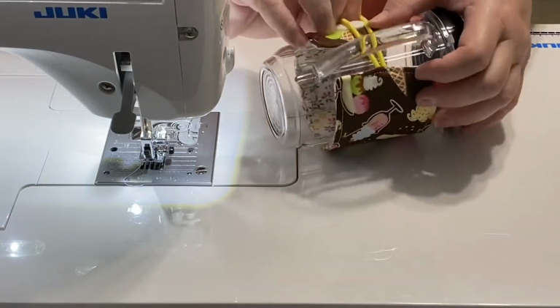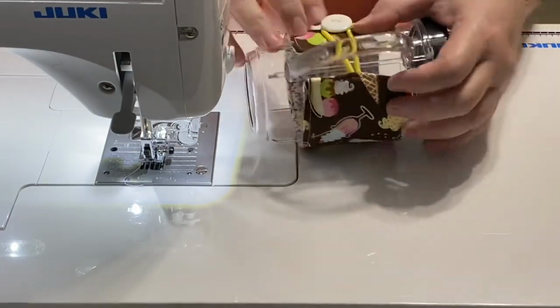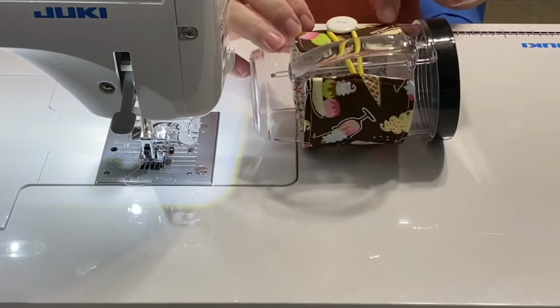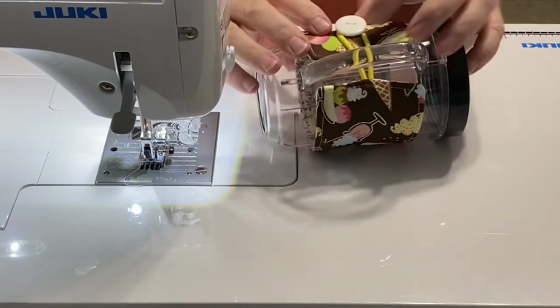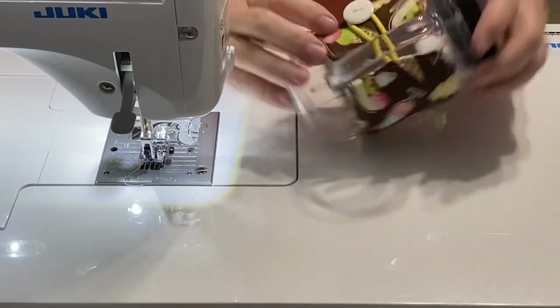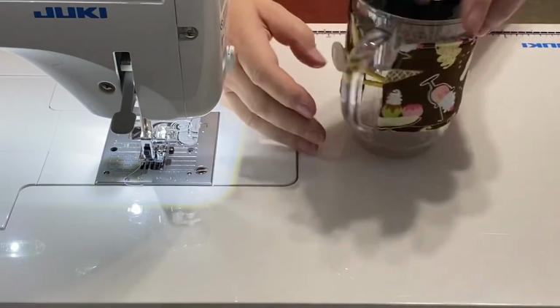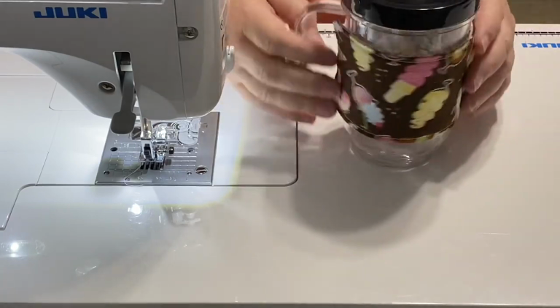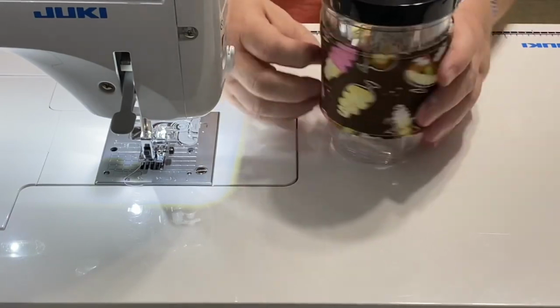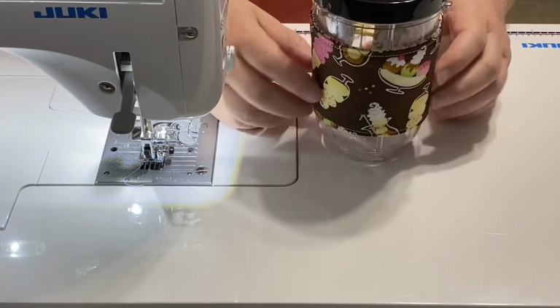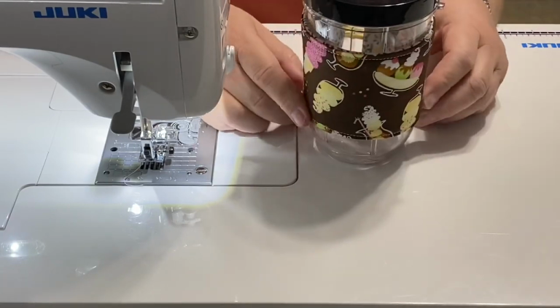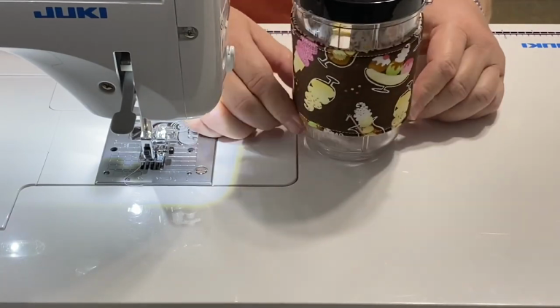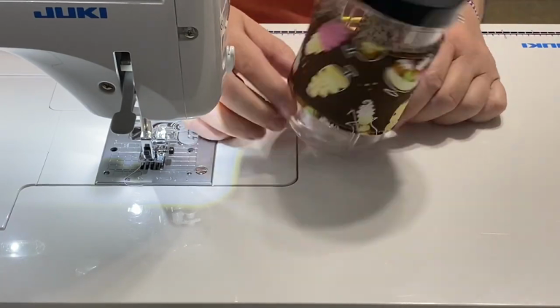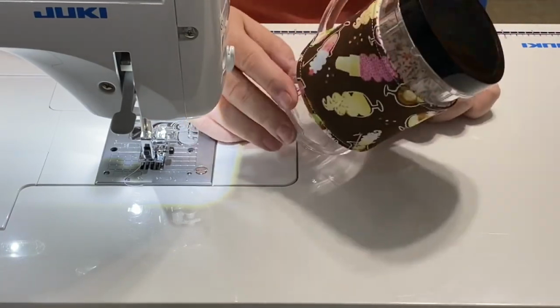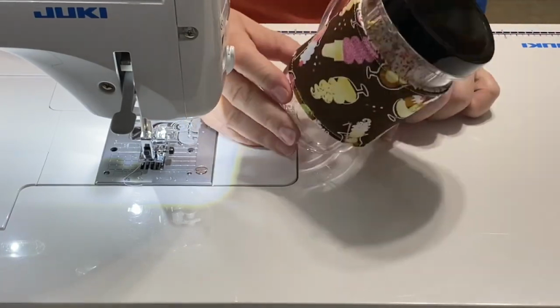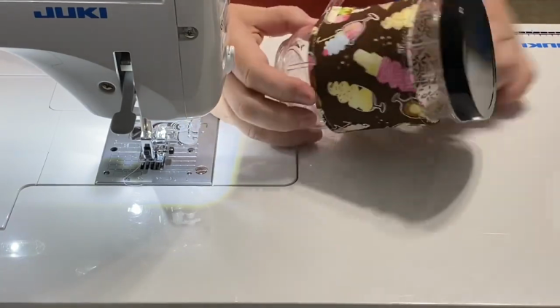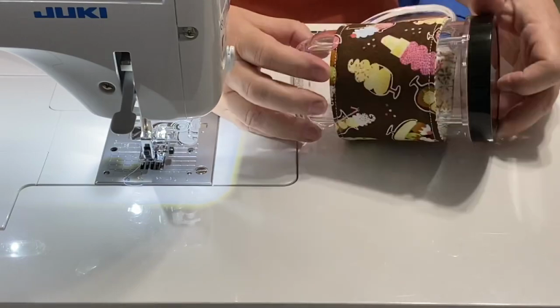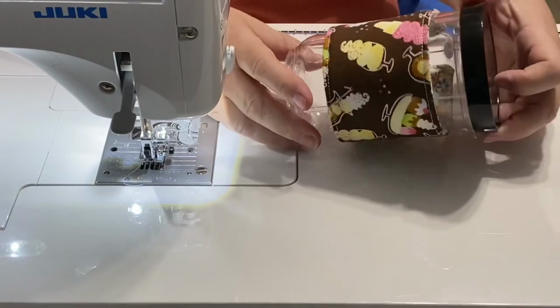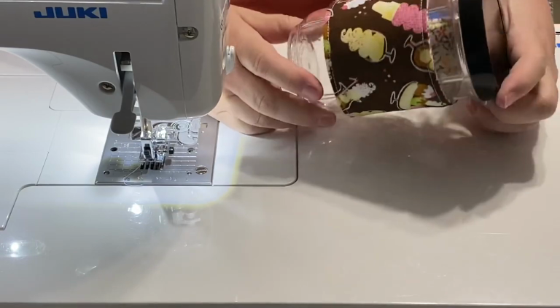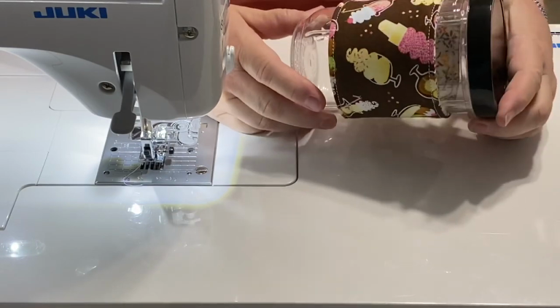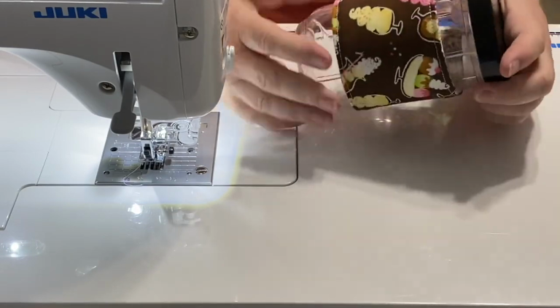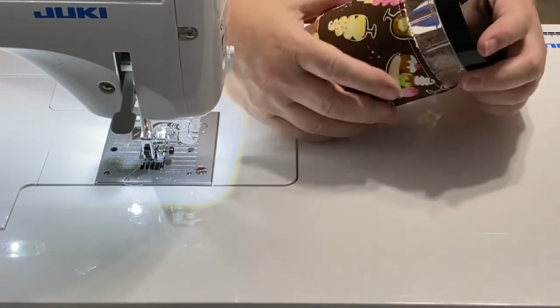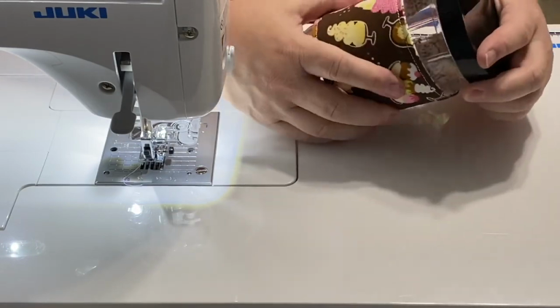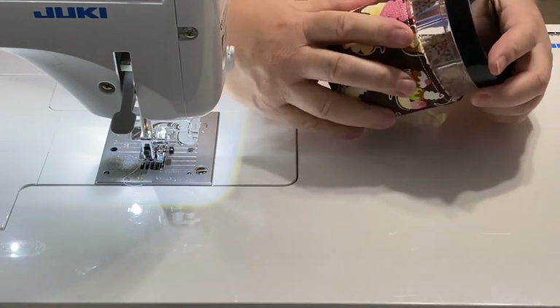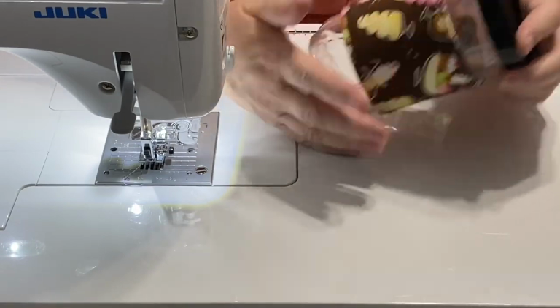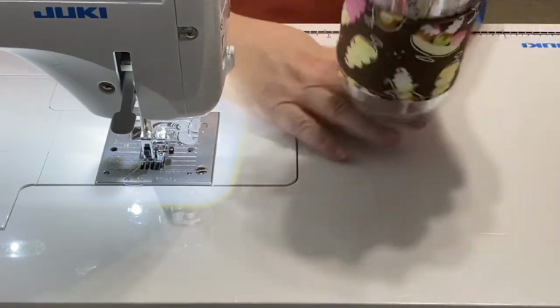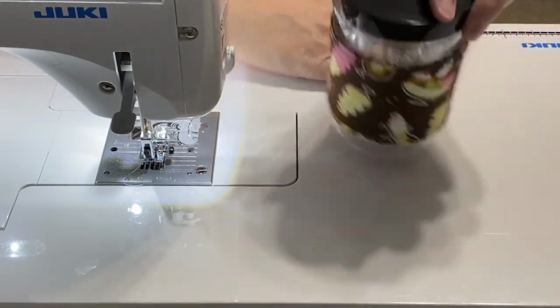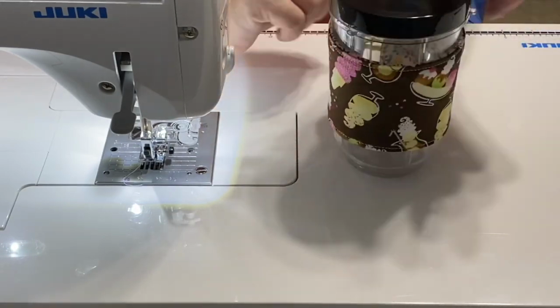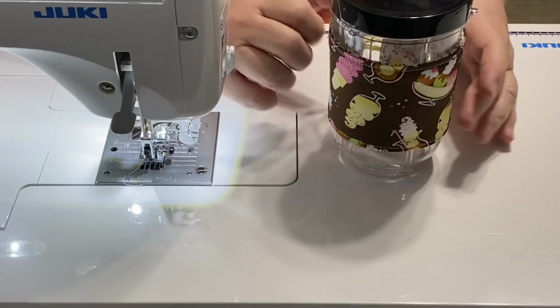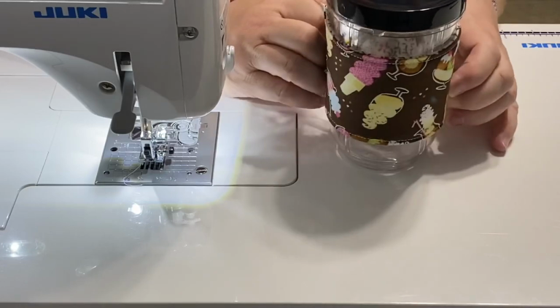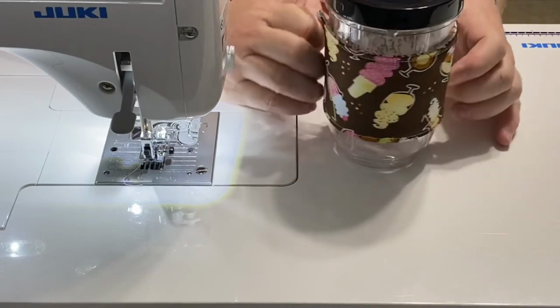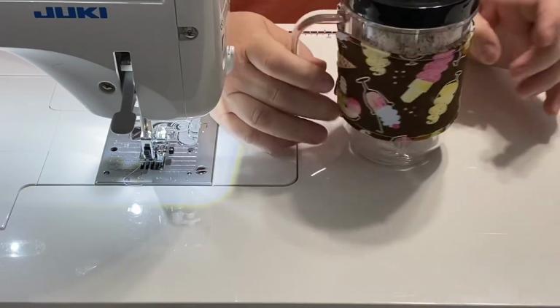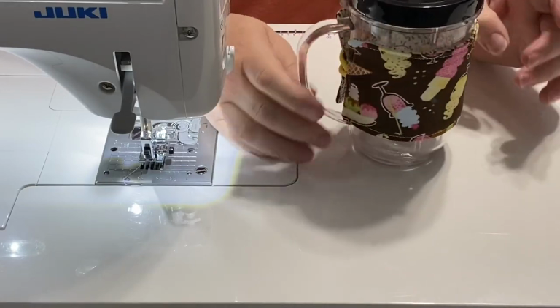Now you just pop it on around your drink. You have it all set — your drink will sweat a little bit and this will be able to catch it. Put a nice little coaster underneath it and you'll be all set to go.